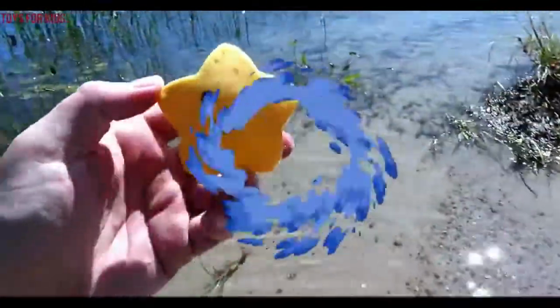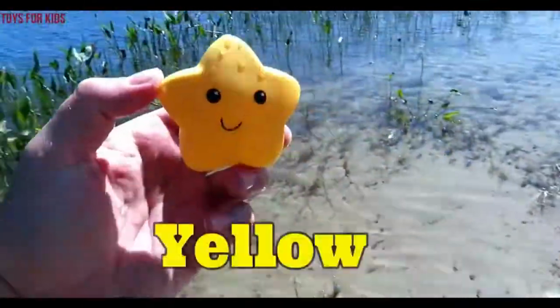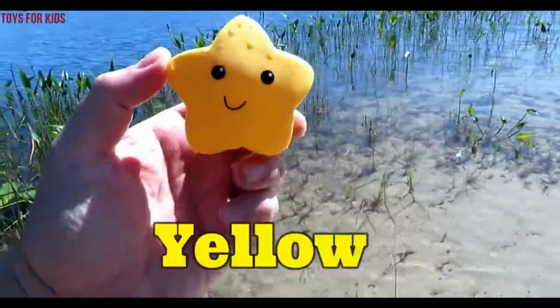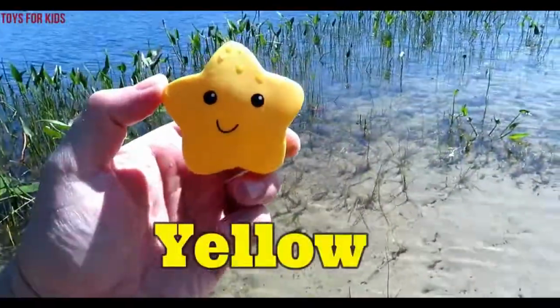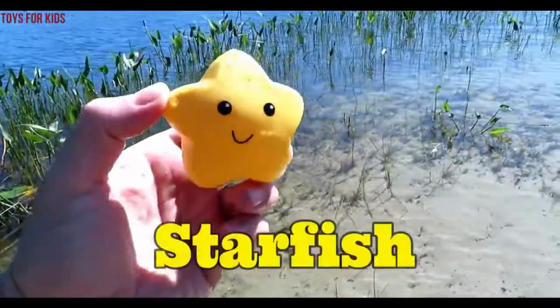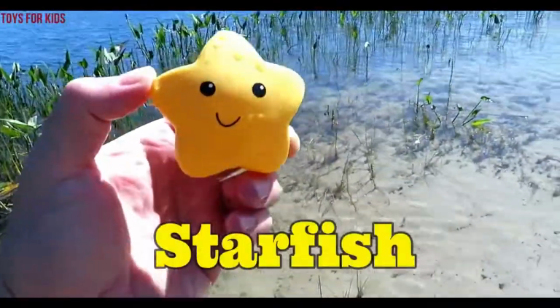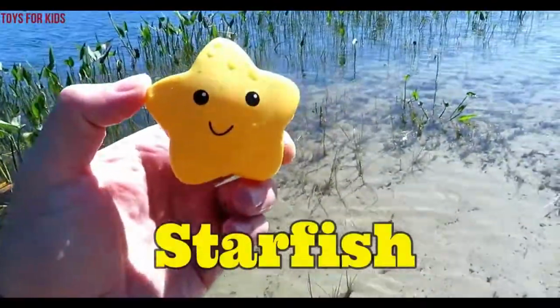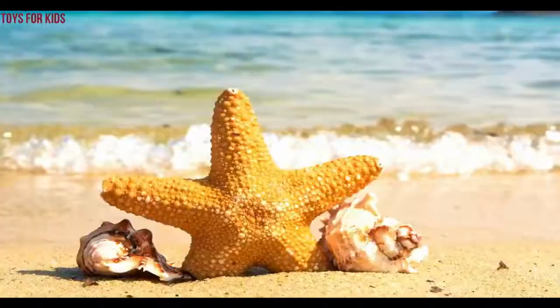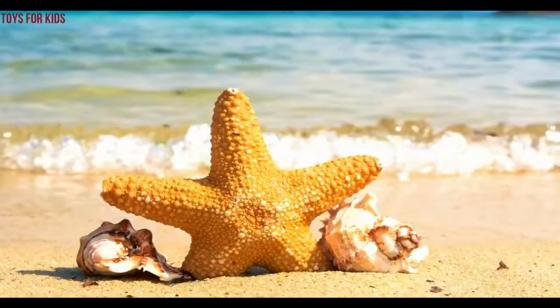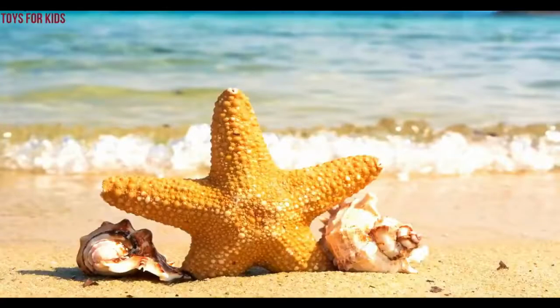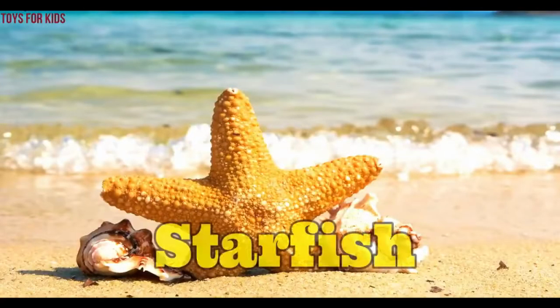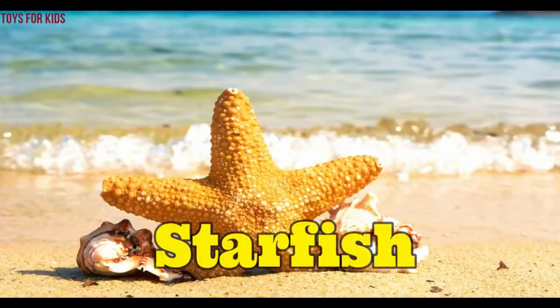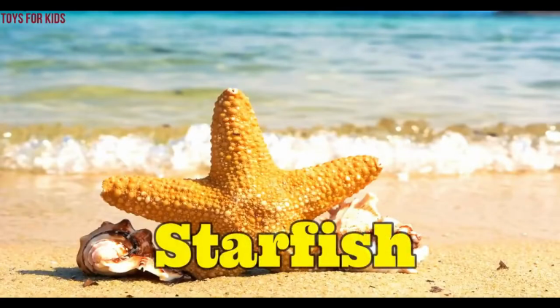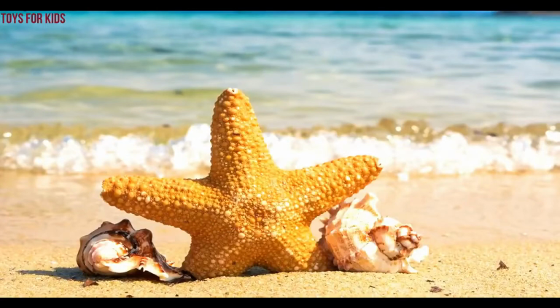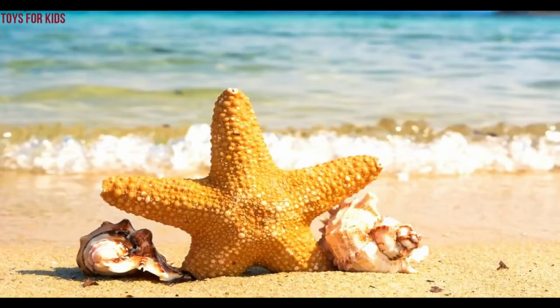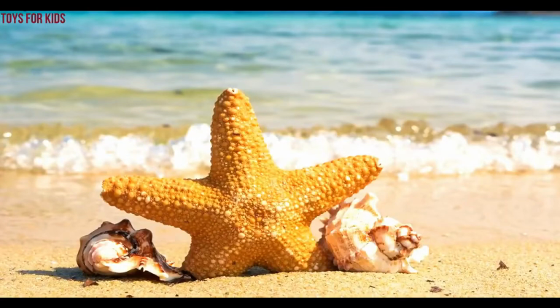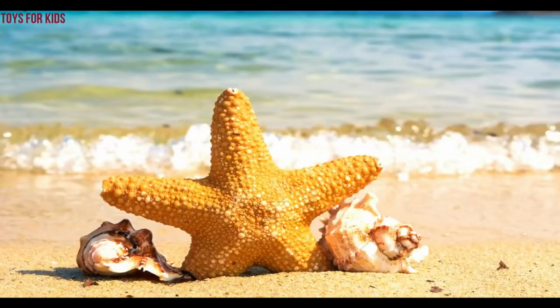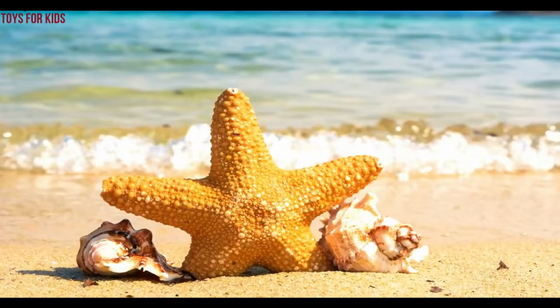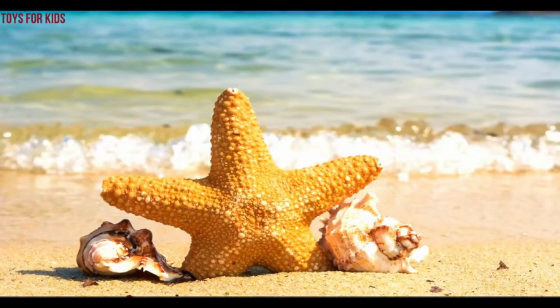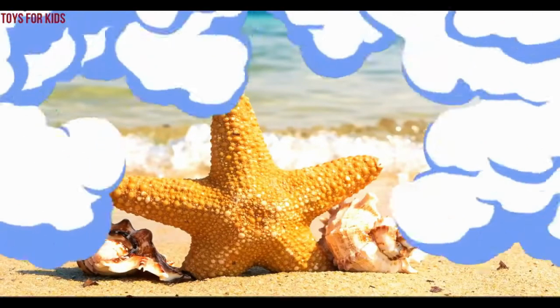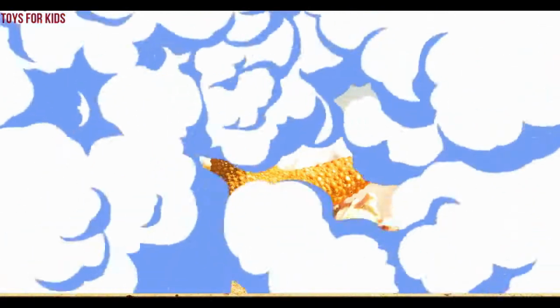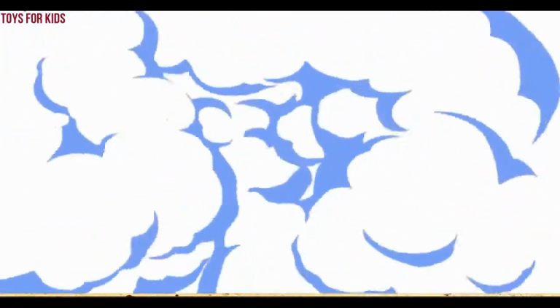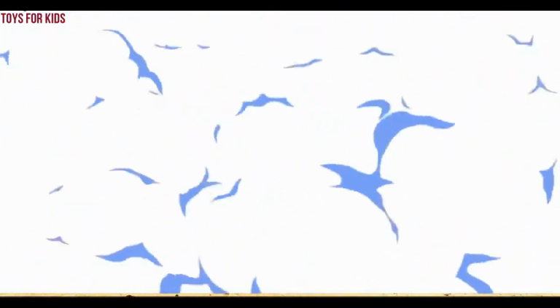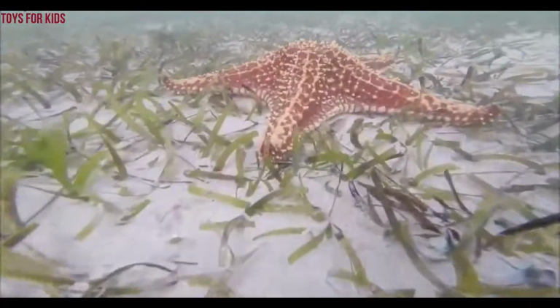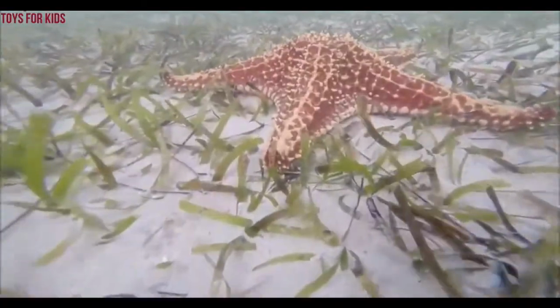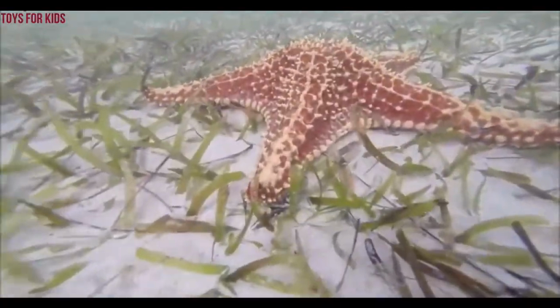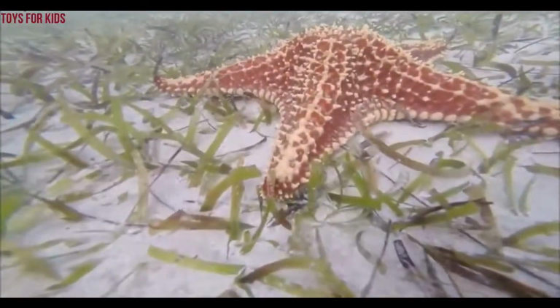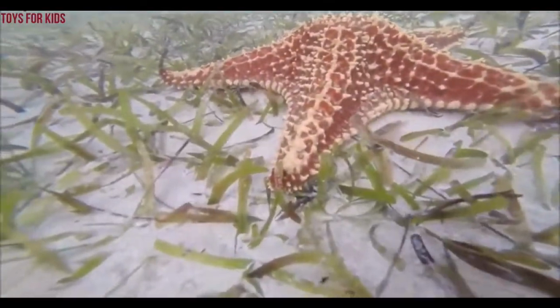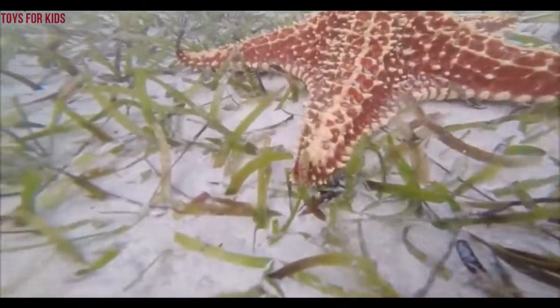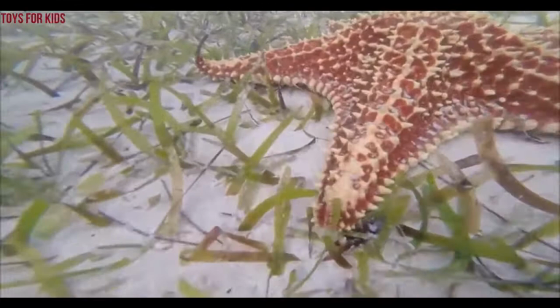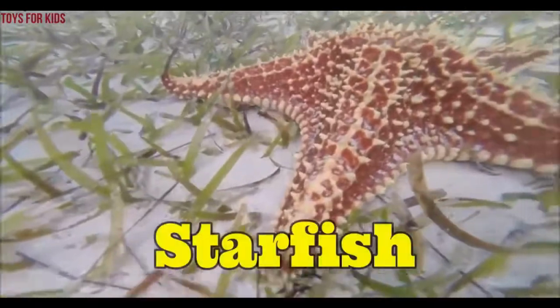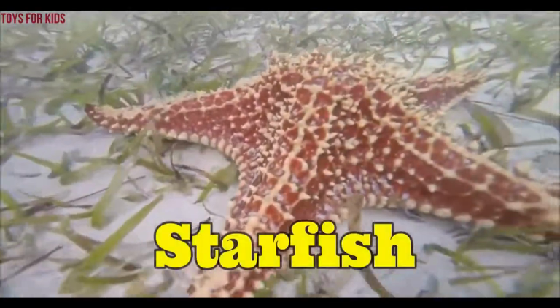Yellow starfish. Starfish. Starfish. Wow. Starfish.